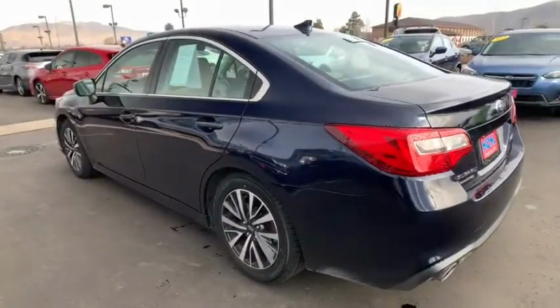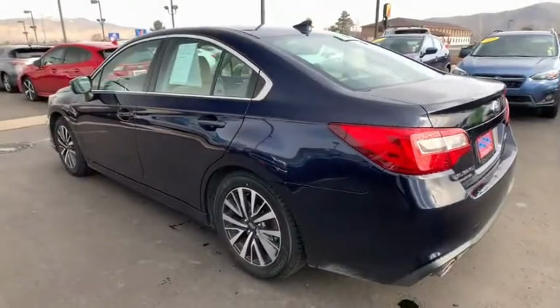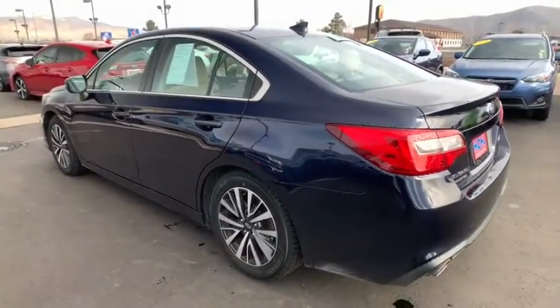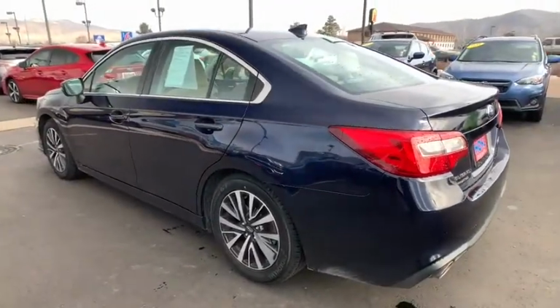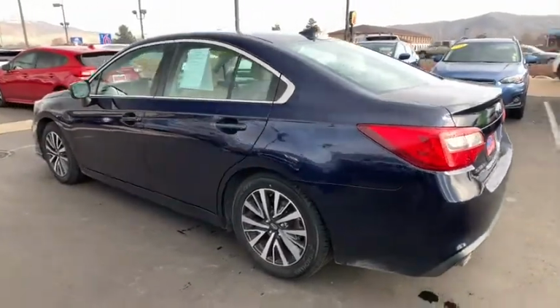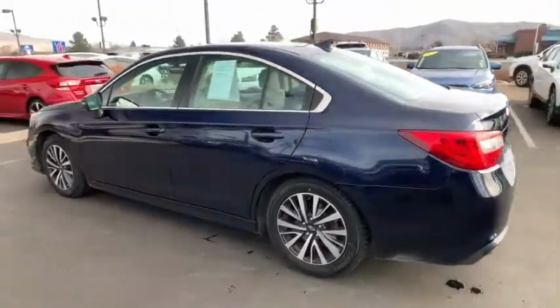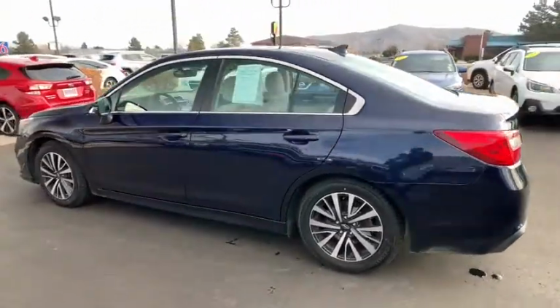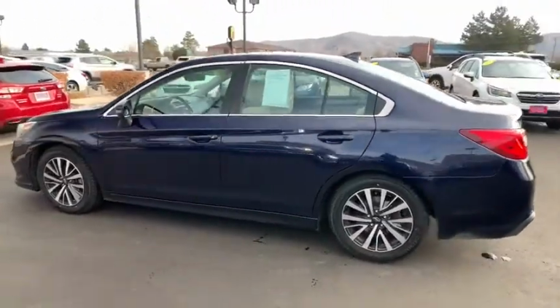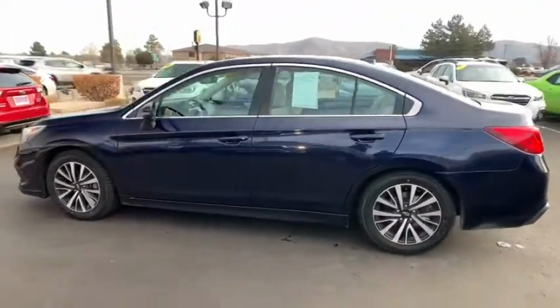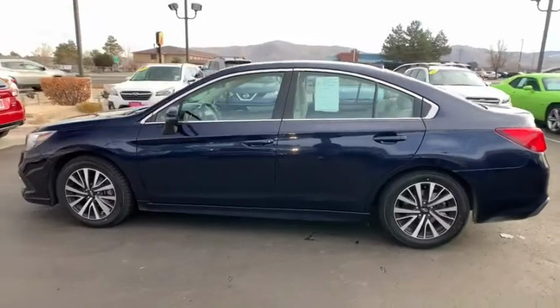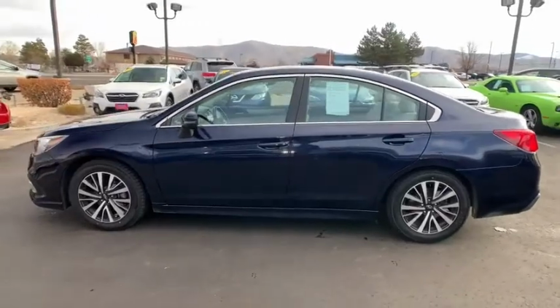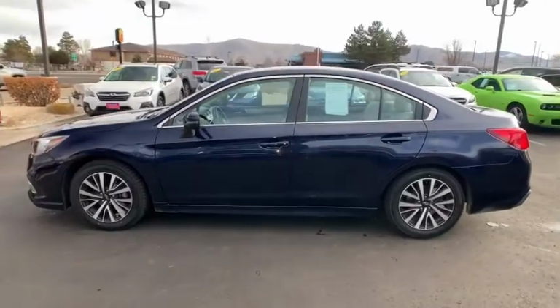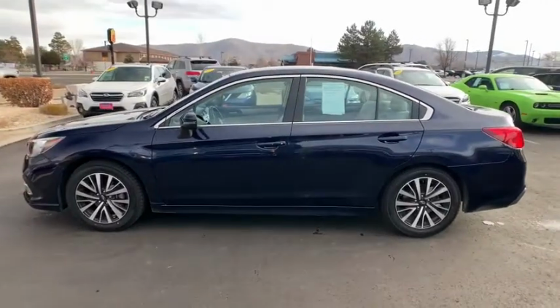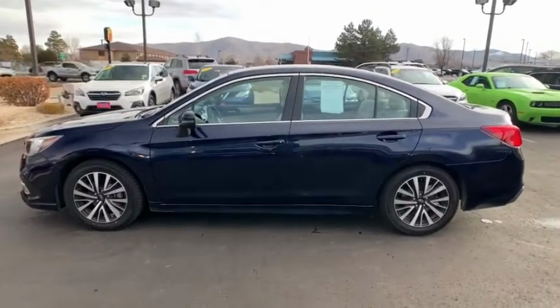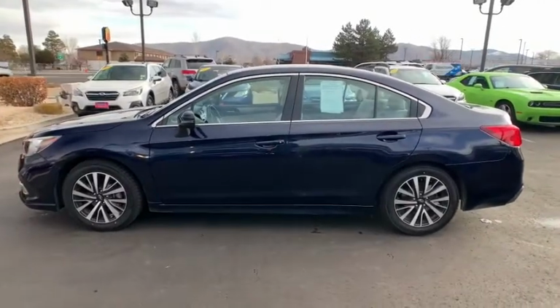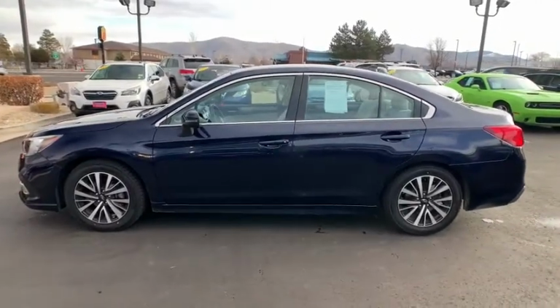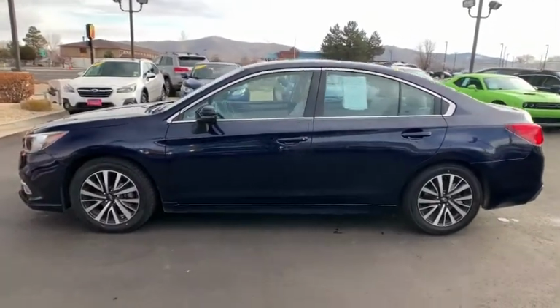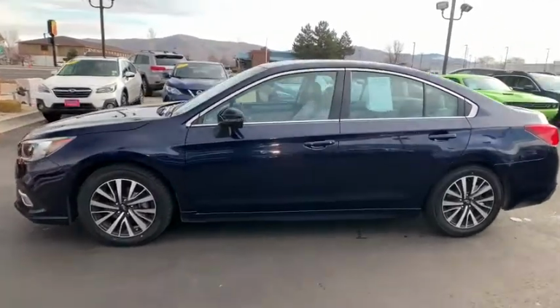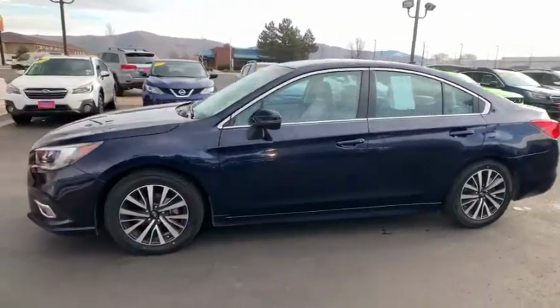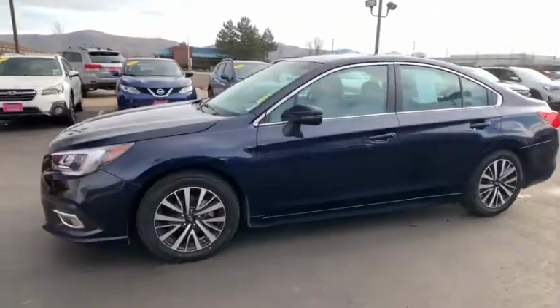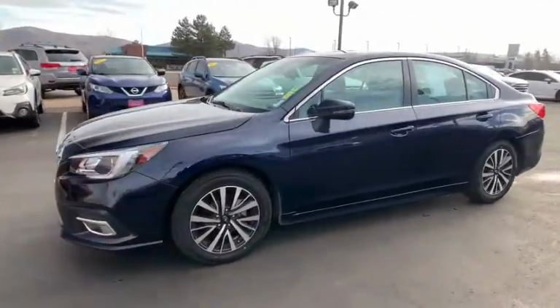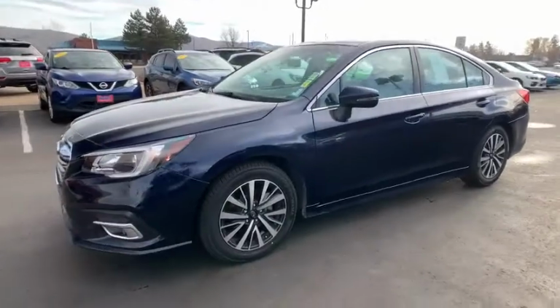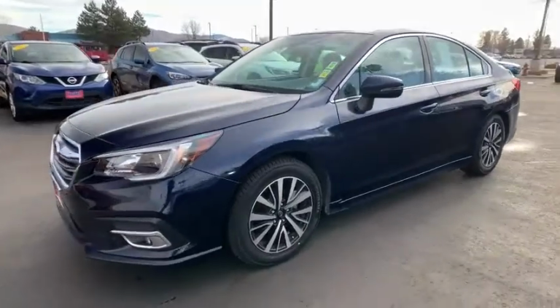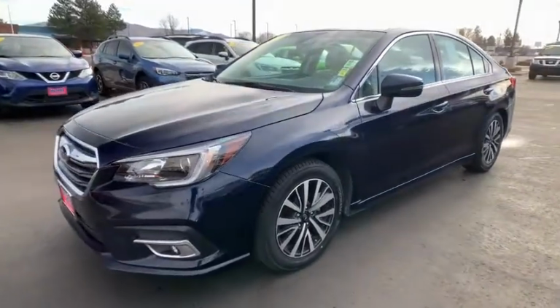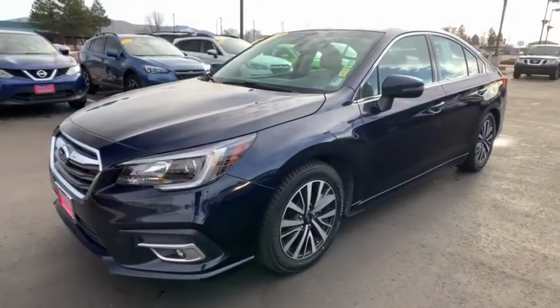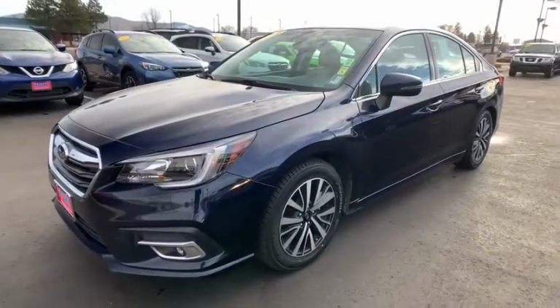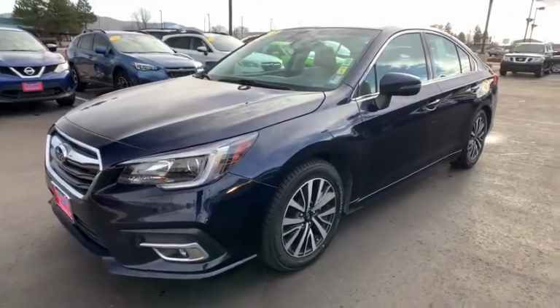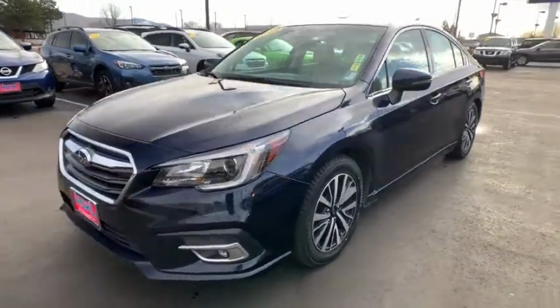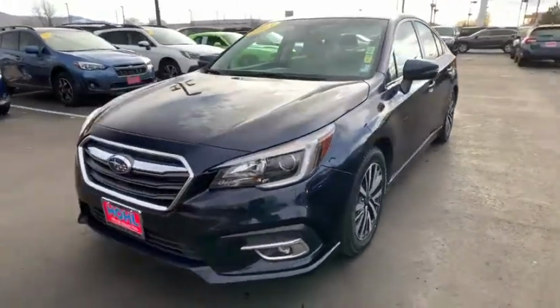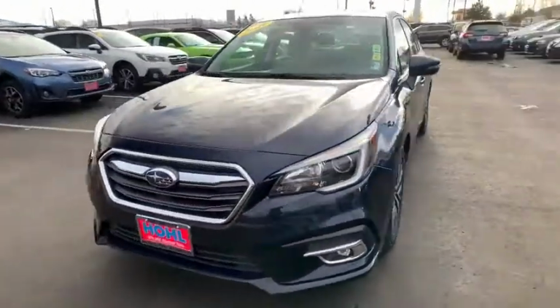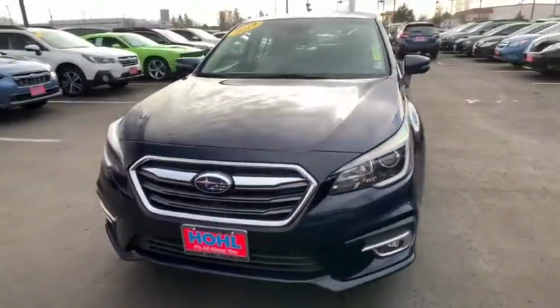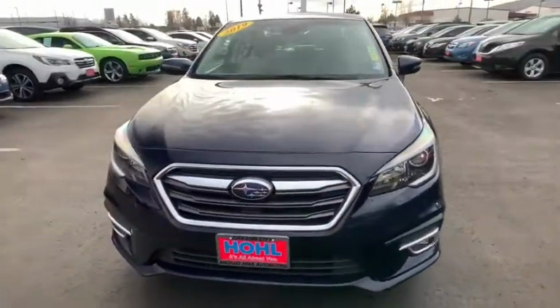Here are some of this vehicle's great options: backup camera, all-wheel drive, anti-lock braking system, steering wheel audio control, traction control, stability control, keyless entry, leather-wrapped steering wheel, Bluetooth, power steering.